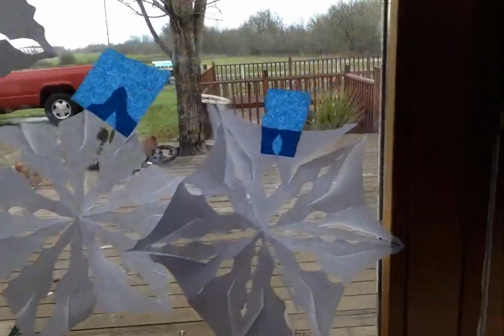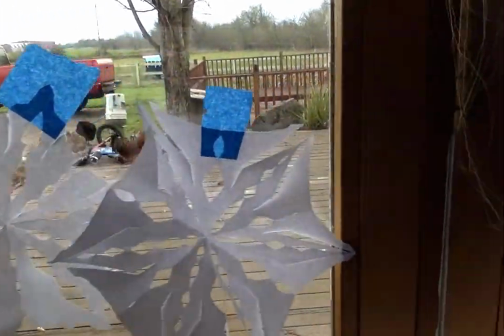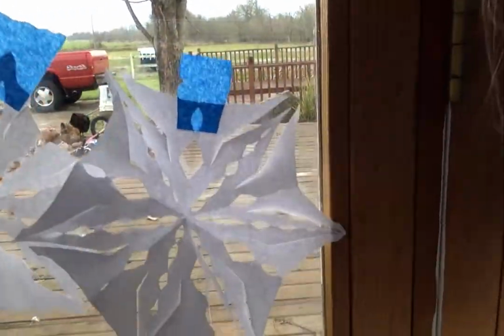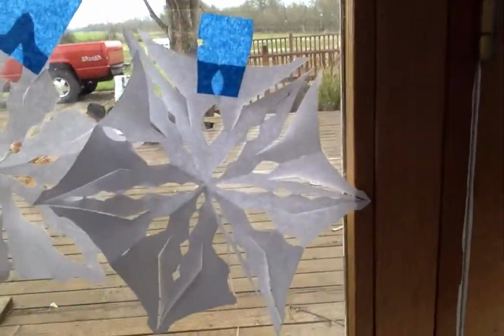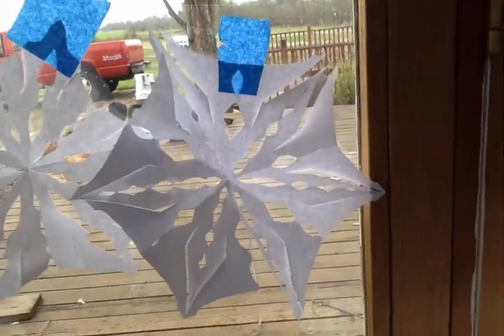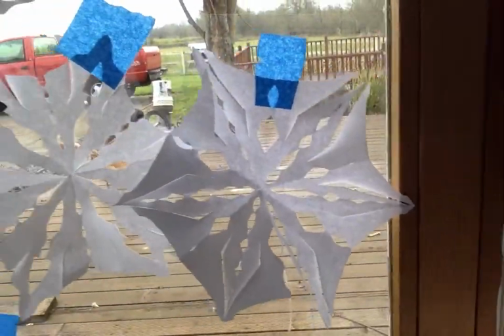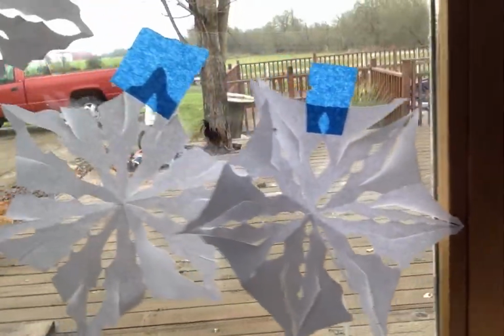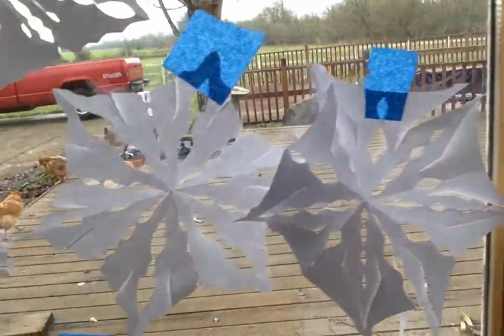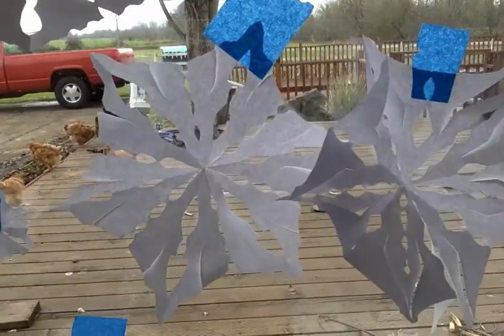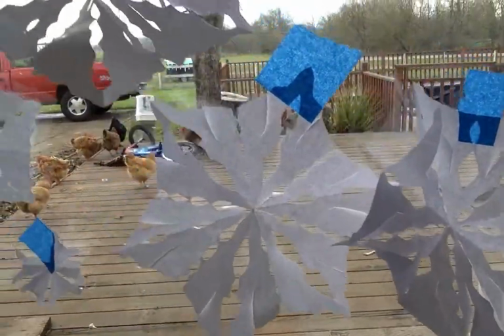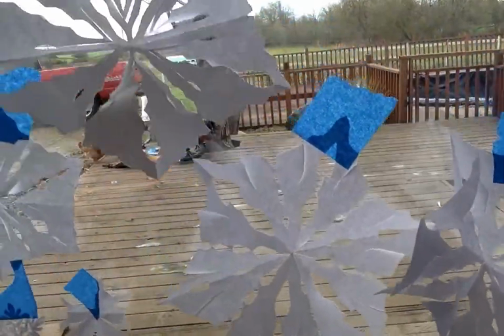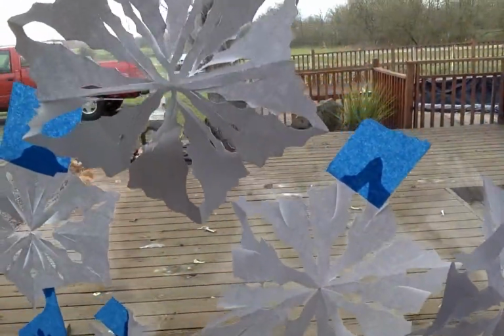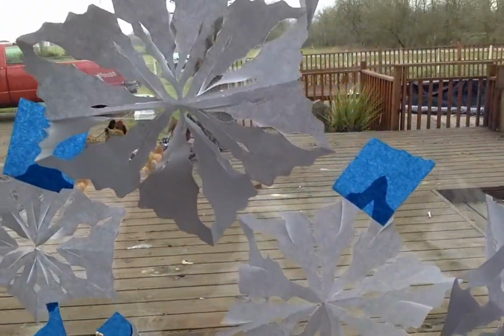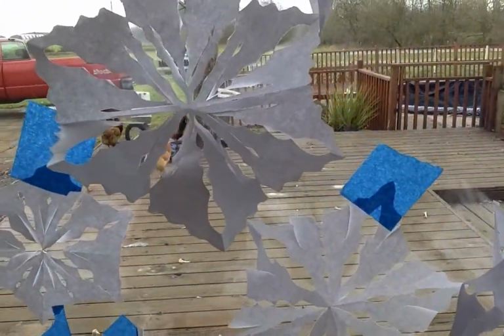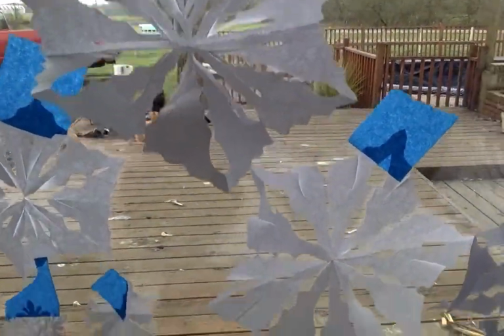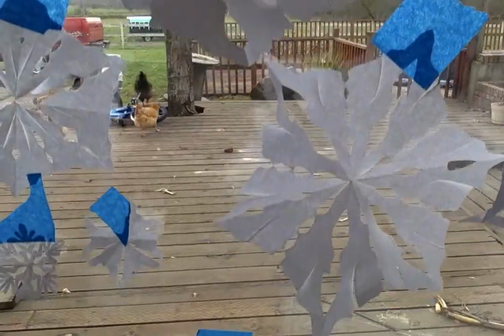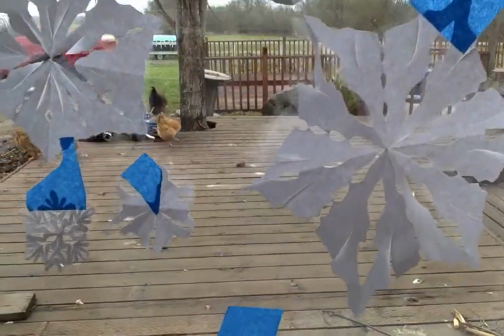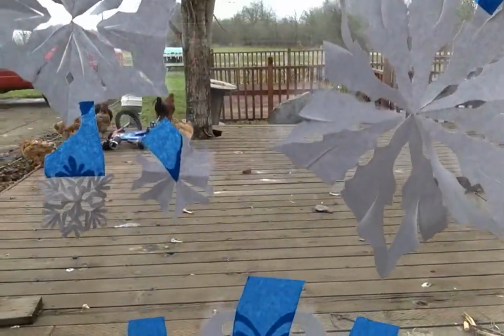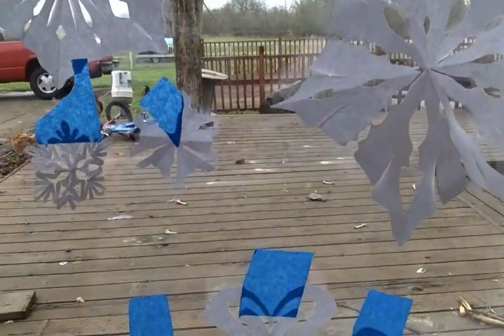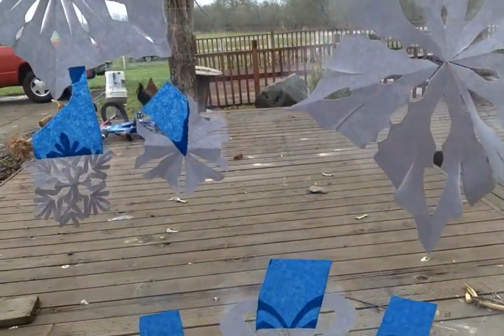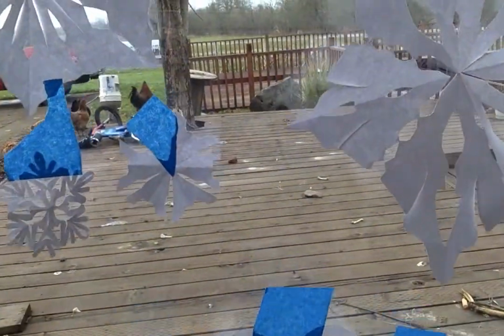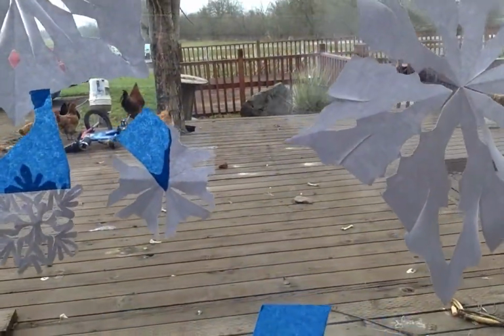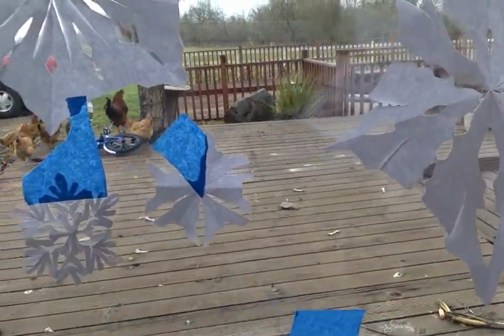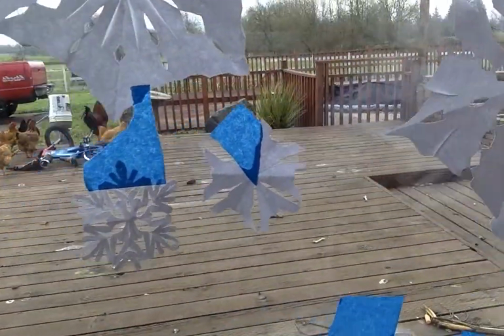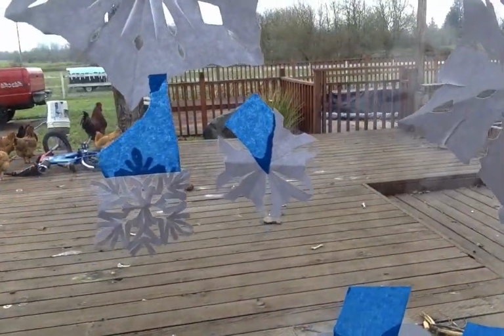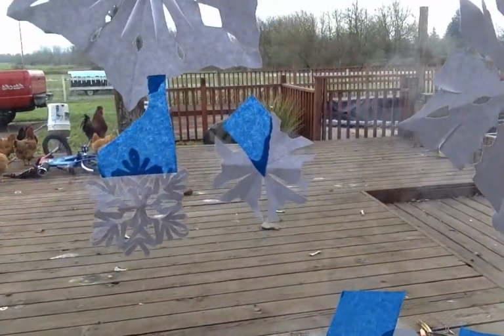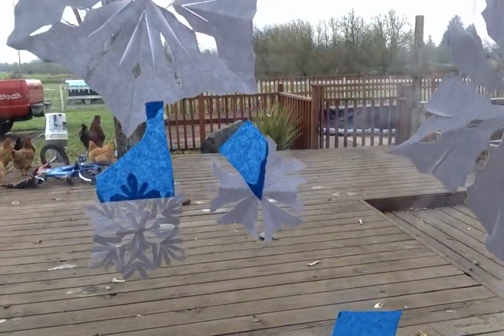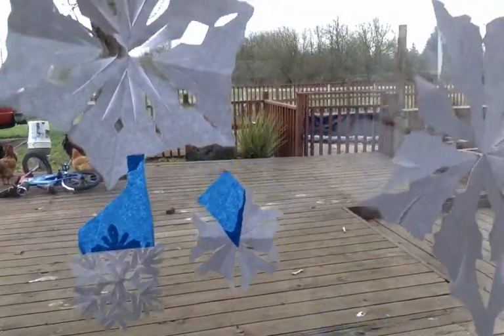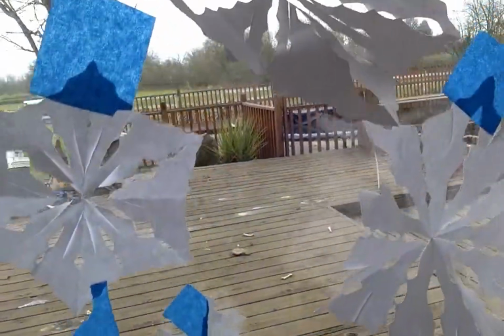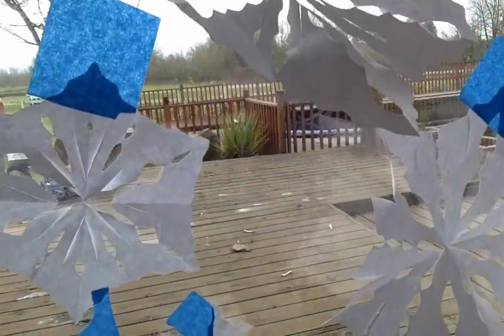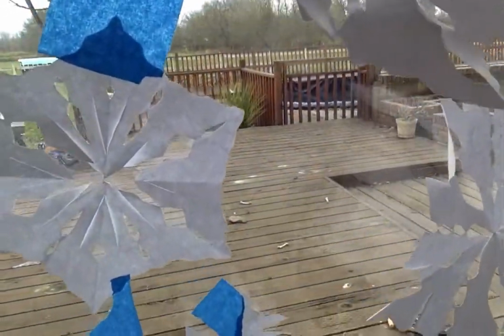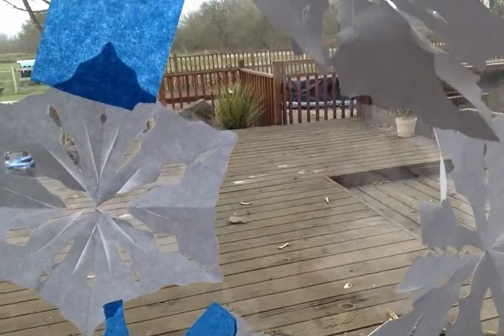Then my middle sister made this one, this one, this one, and this really little one. And I made the really little one right next to it. She also made this one.